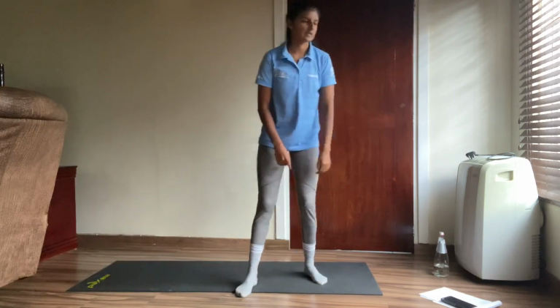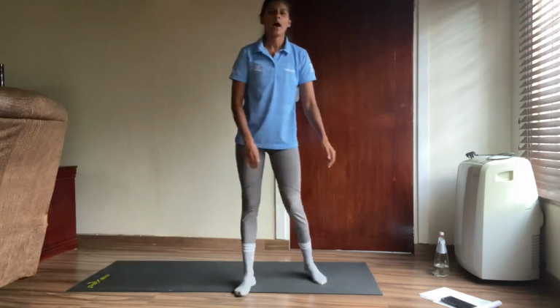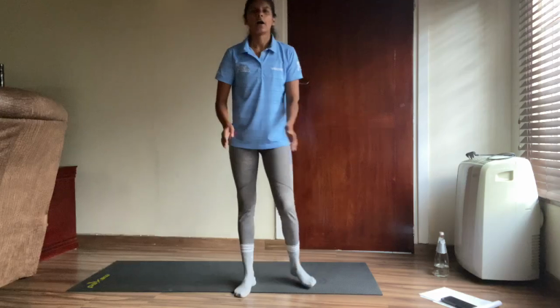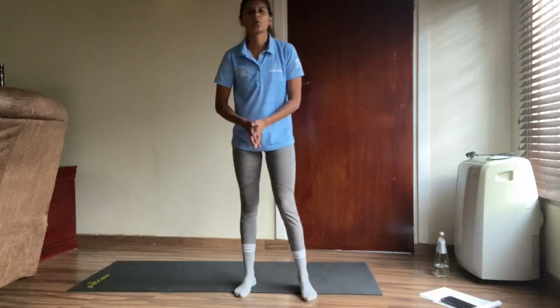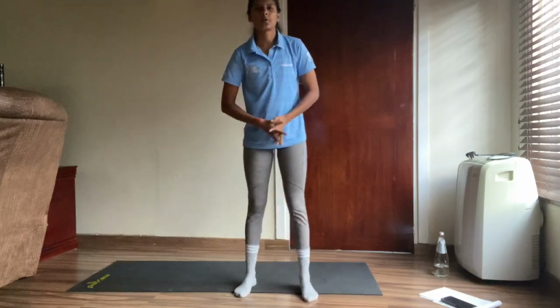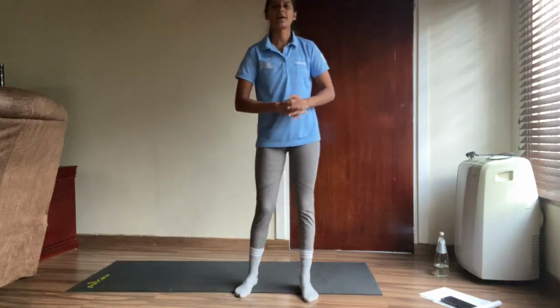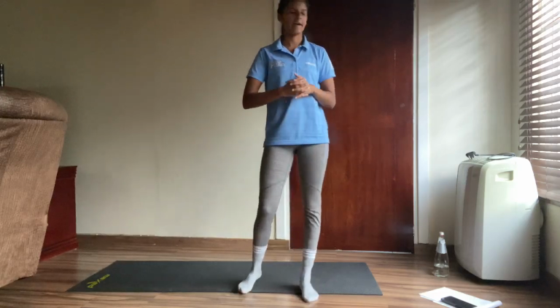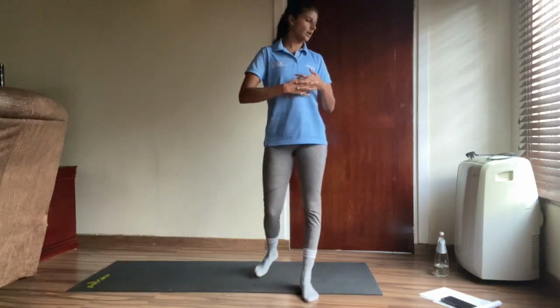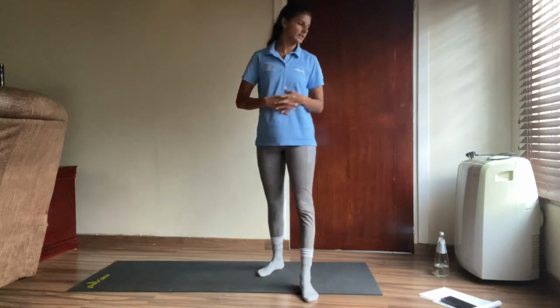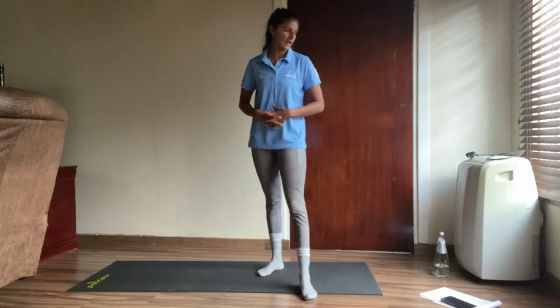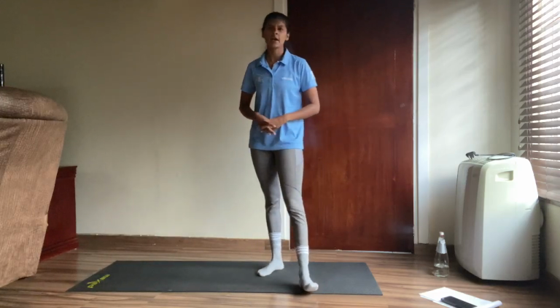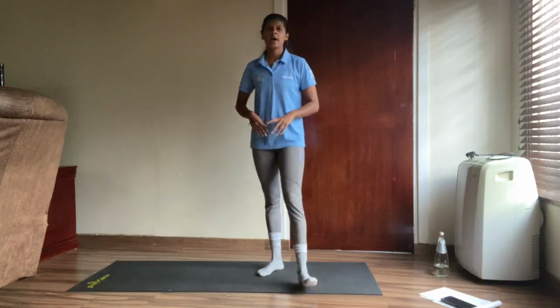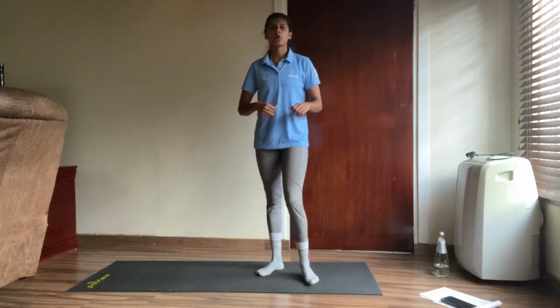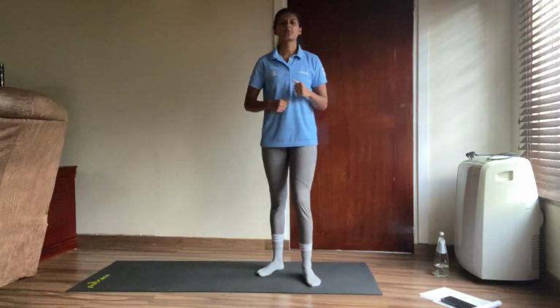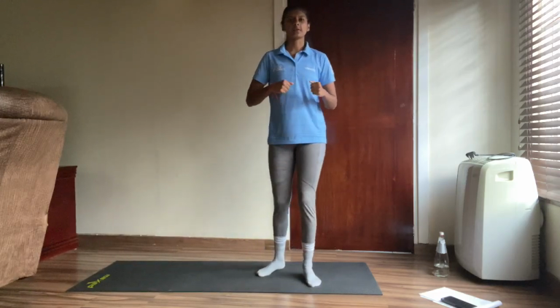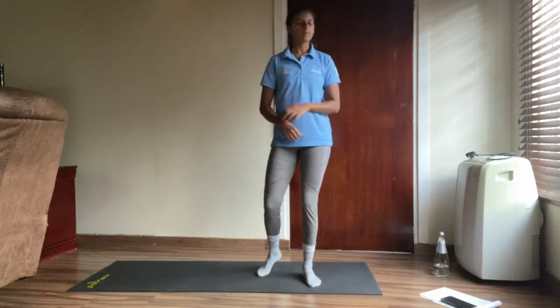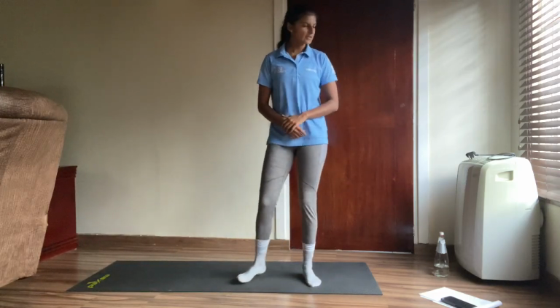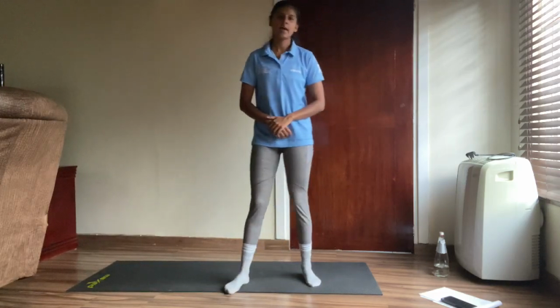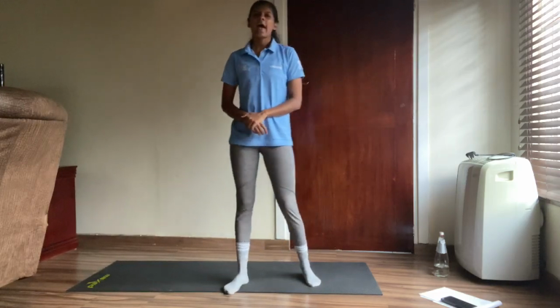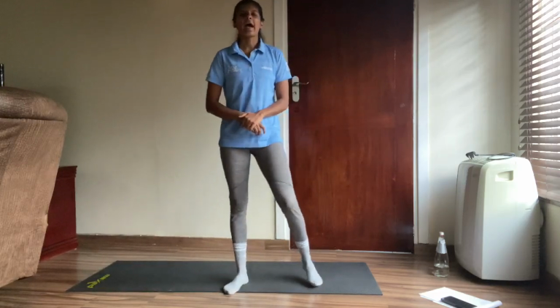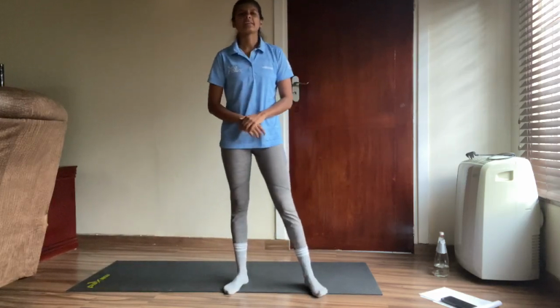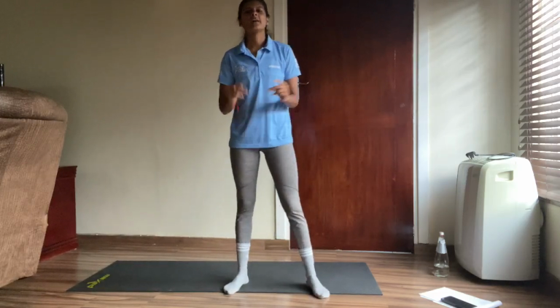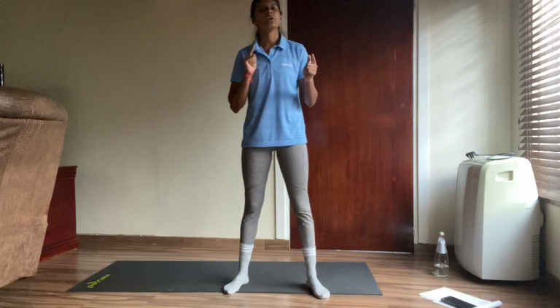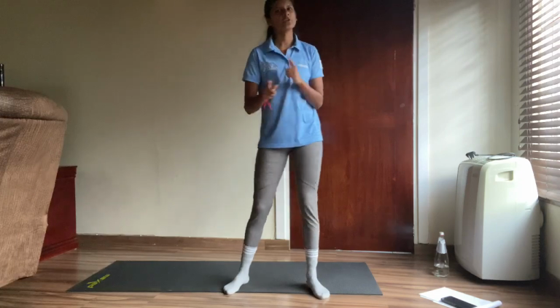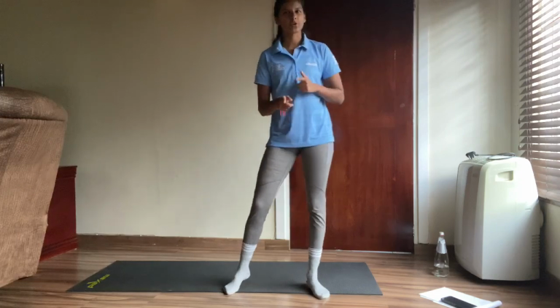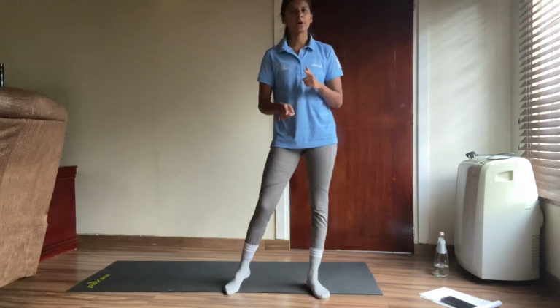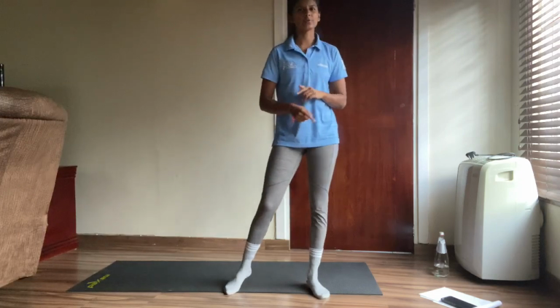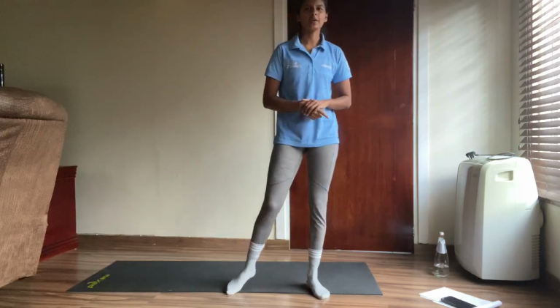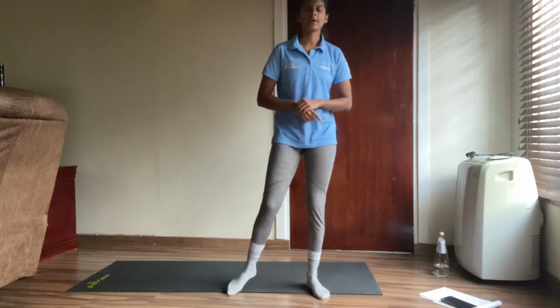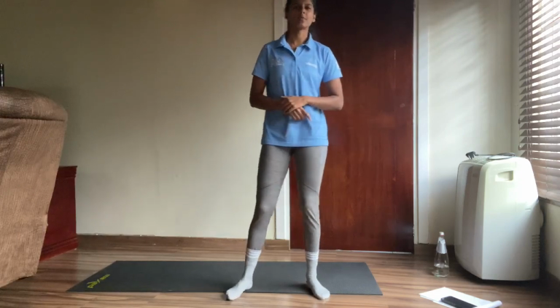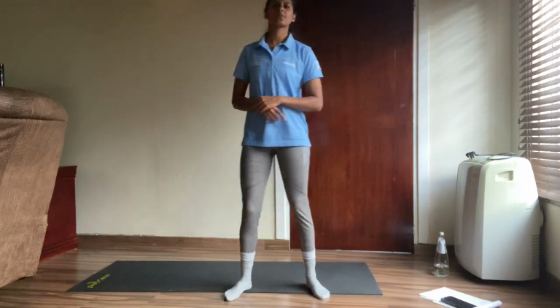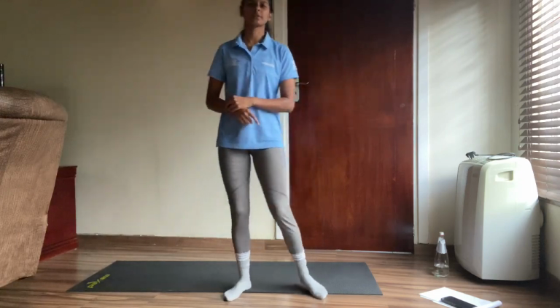I hope you had a good time. I hope you're feeling fresh. You're going to go and cool down now before you rest for the day.